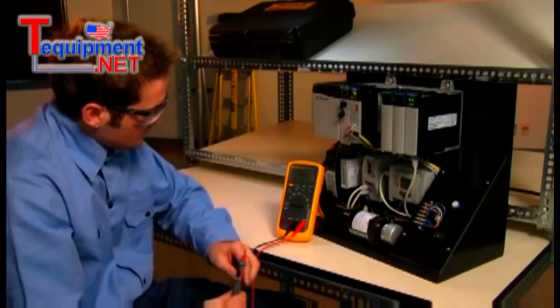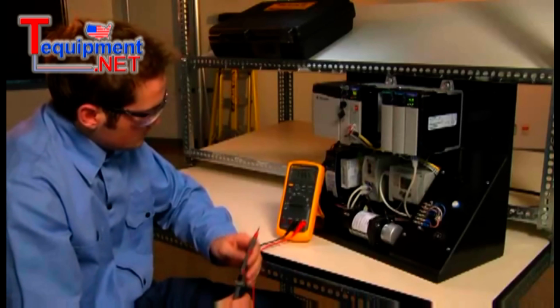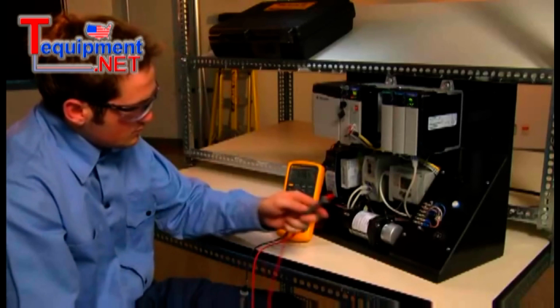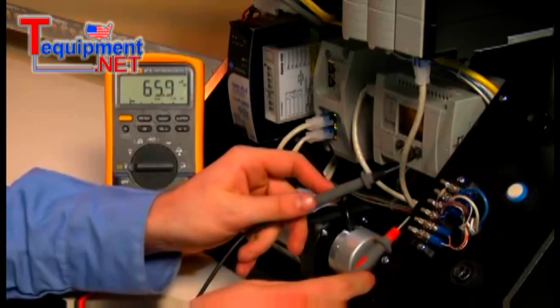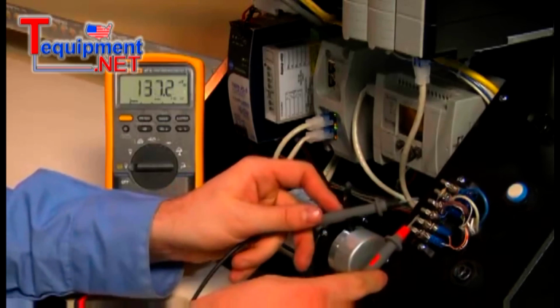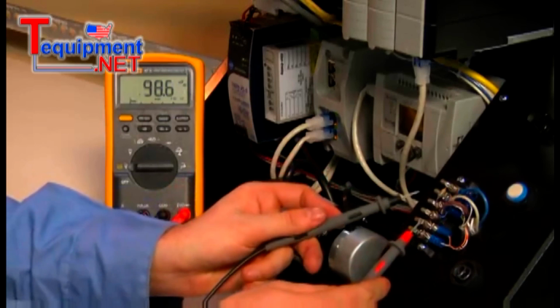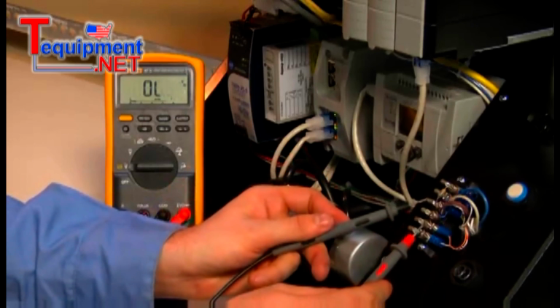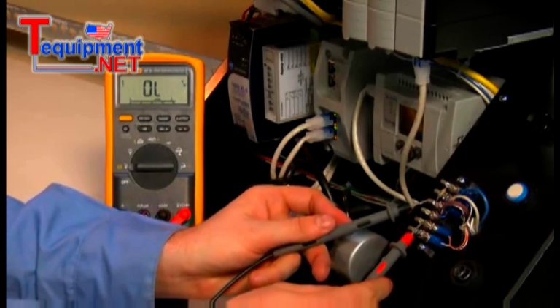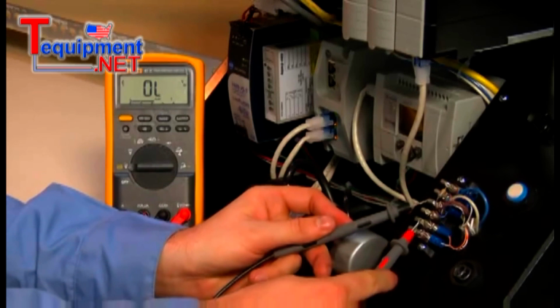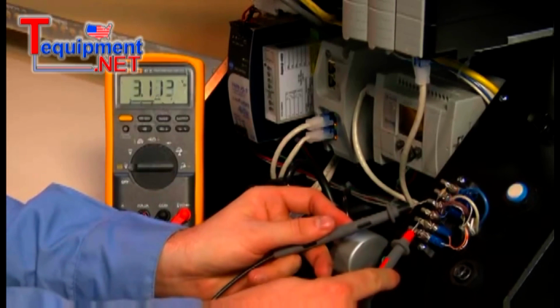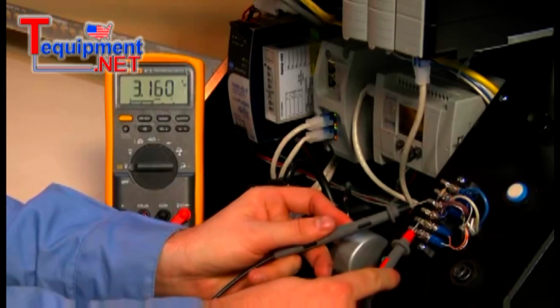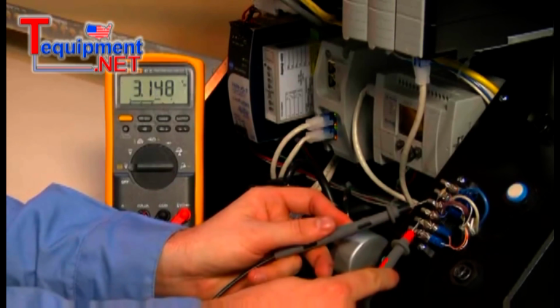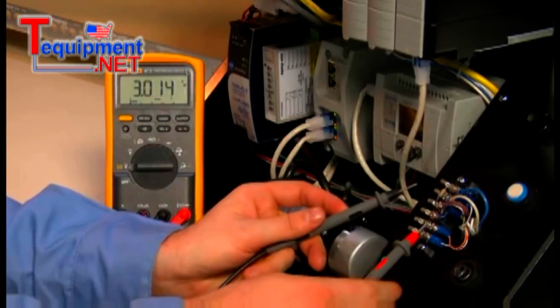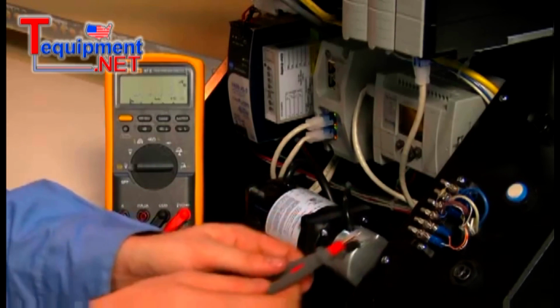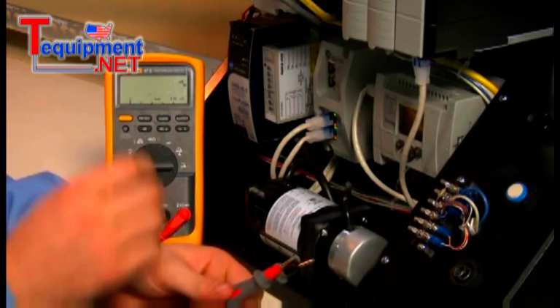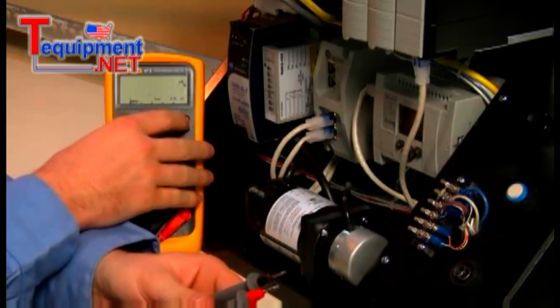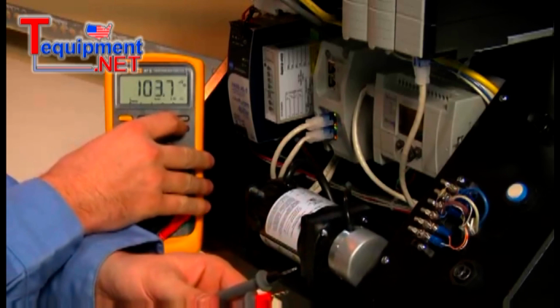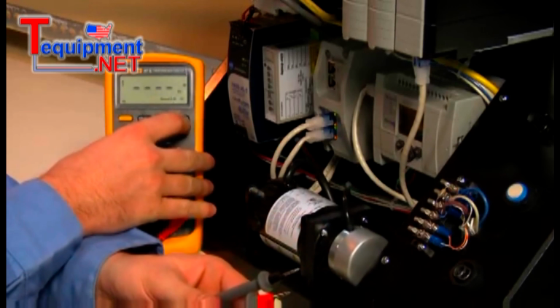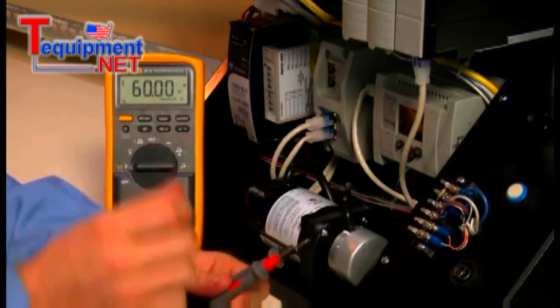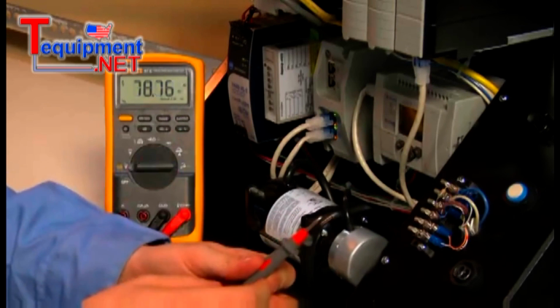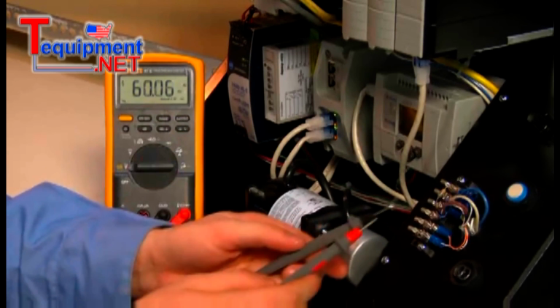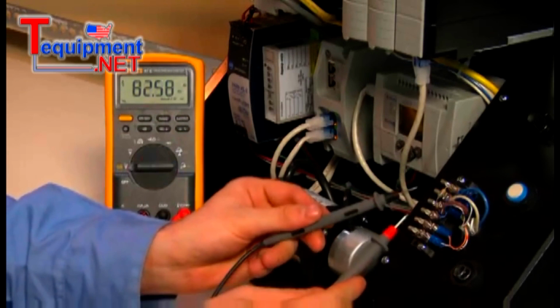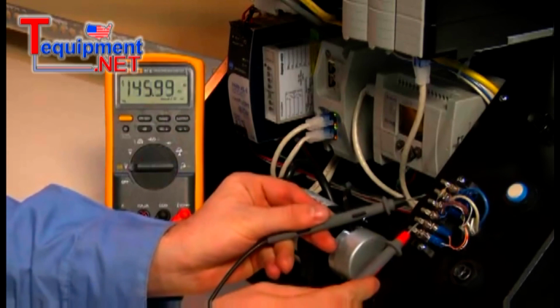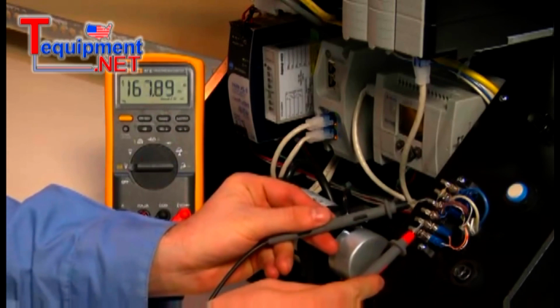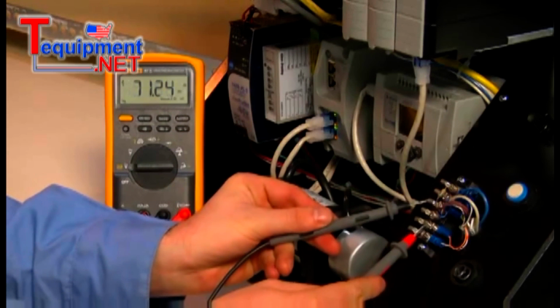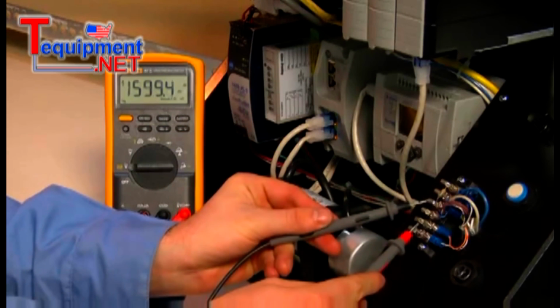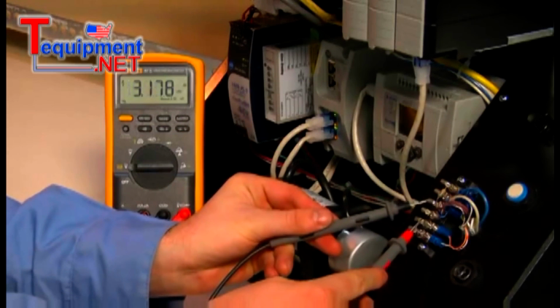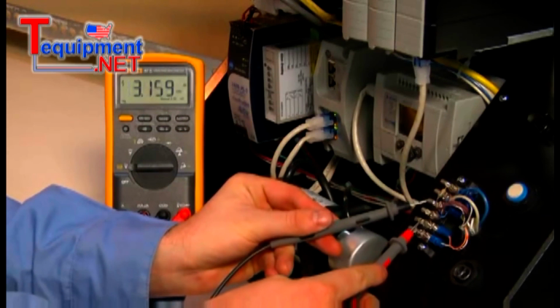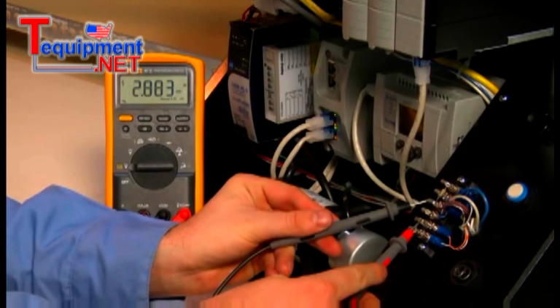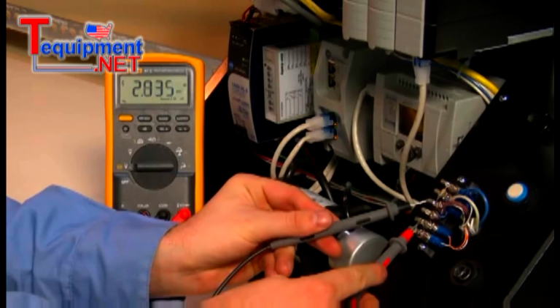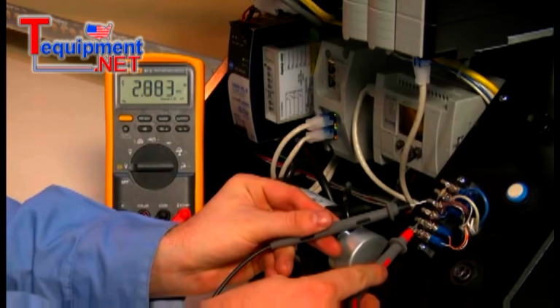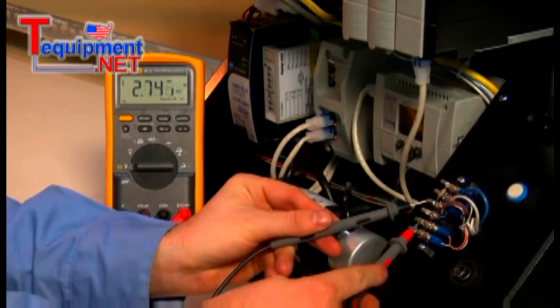Our first step is to measure the encoder output with our digital multimeter. We measure the peak max voltage as well as the digital signal frequency and duty cycle, but everything appears to be normal.